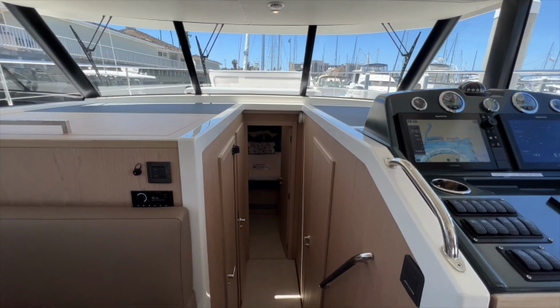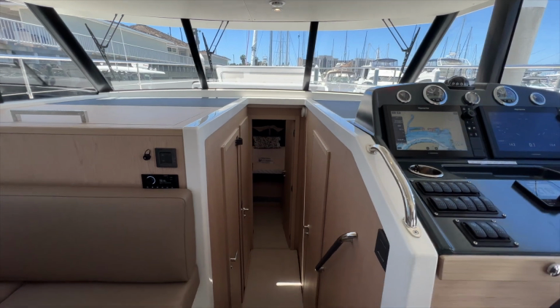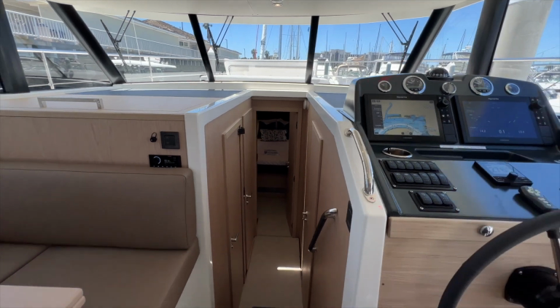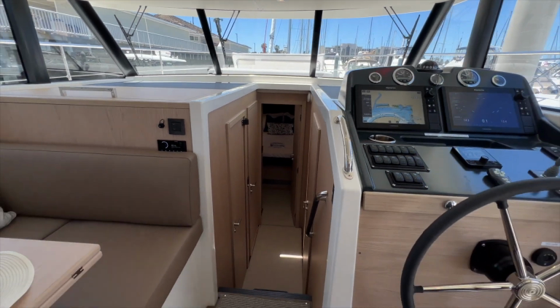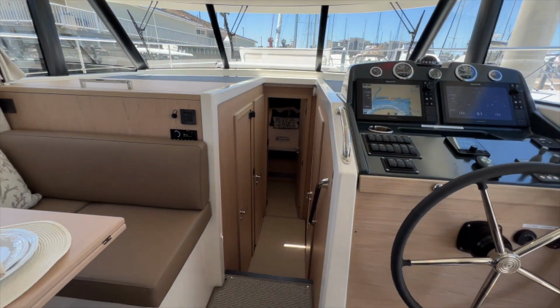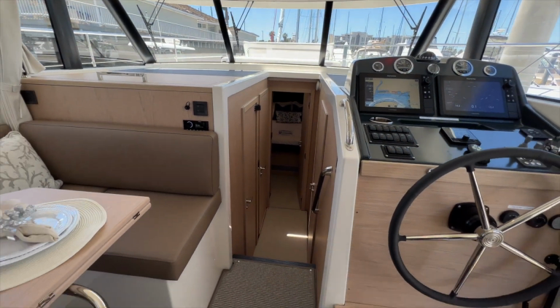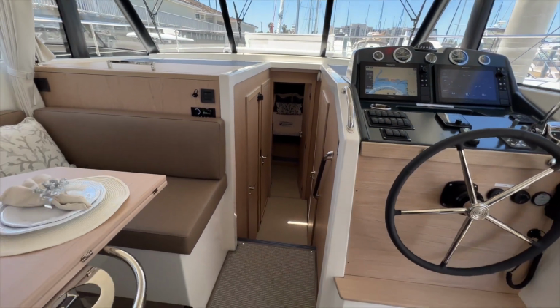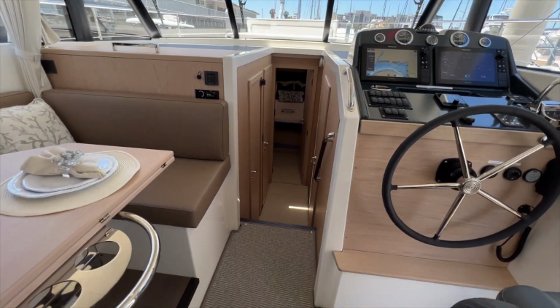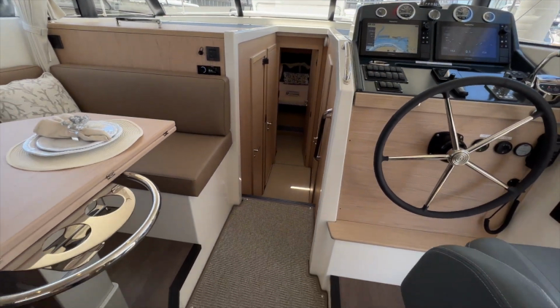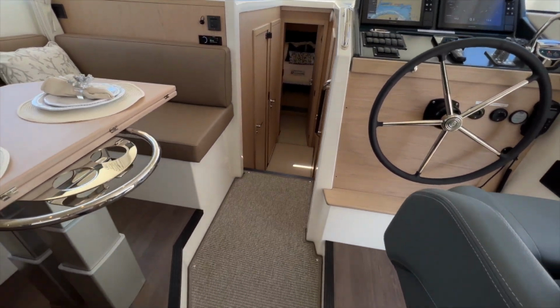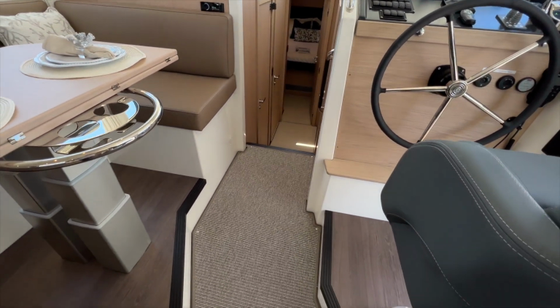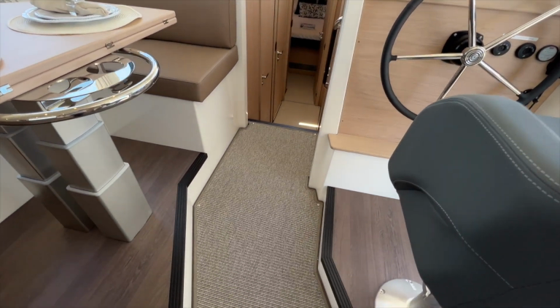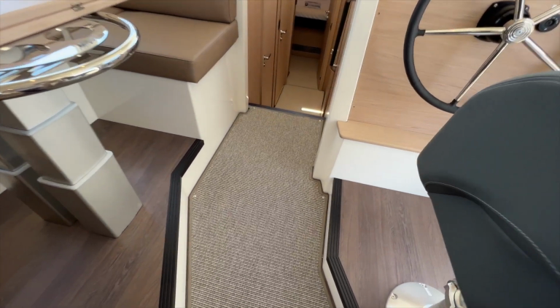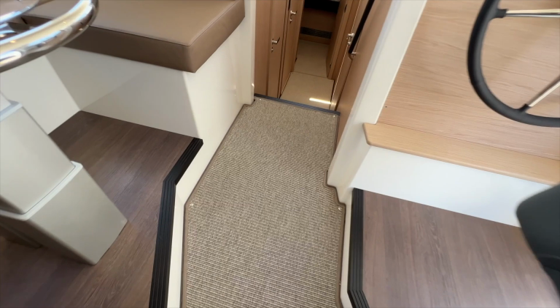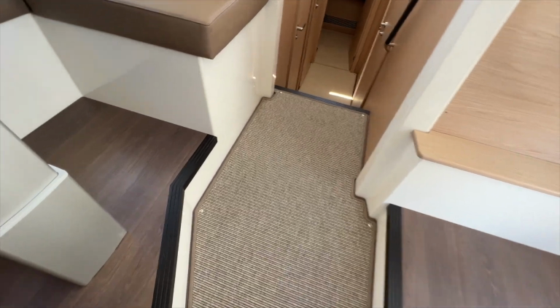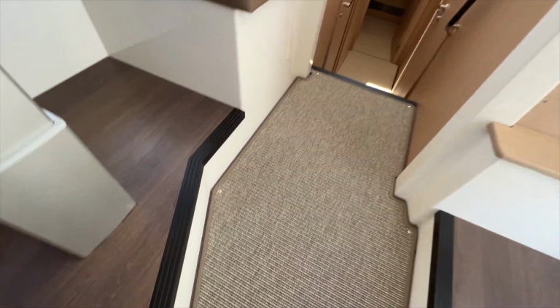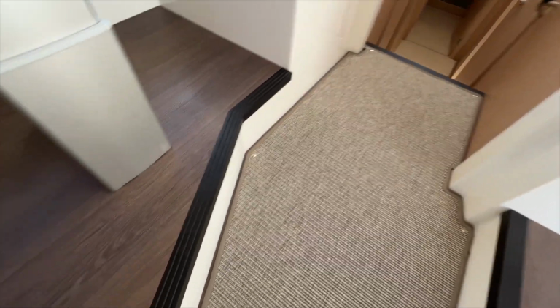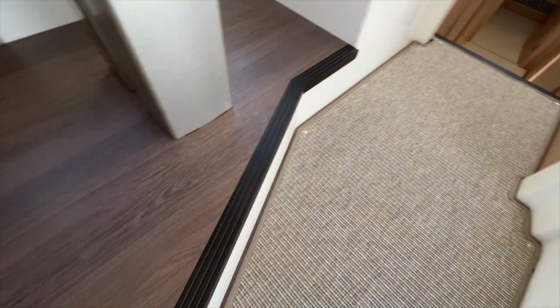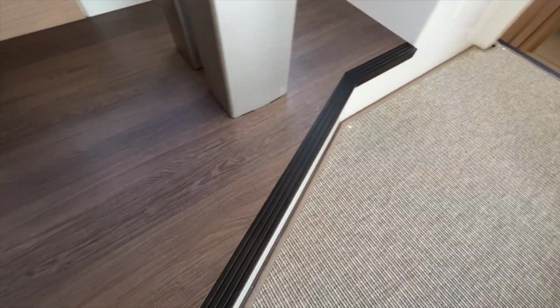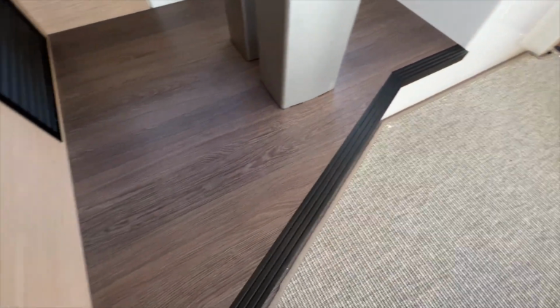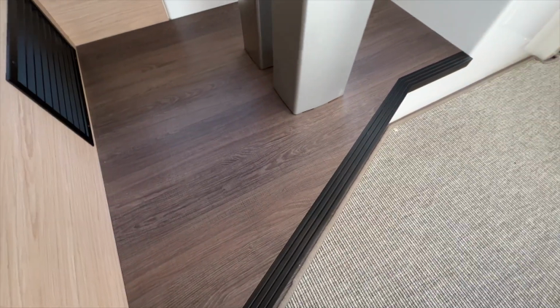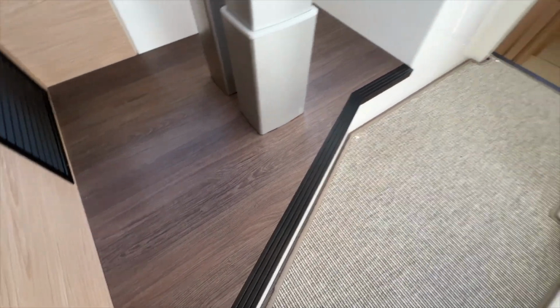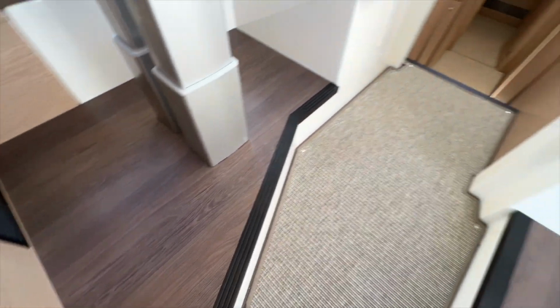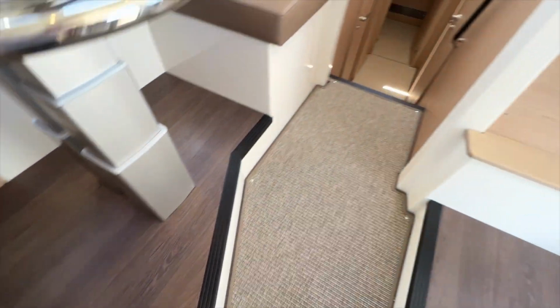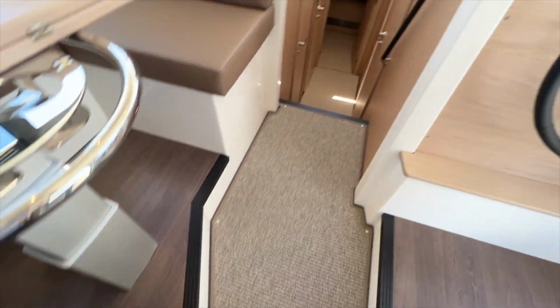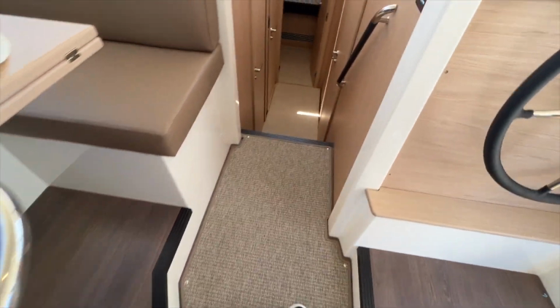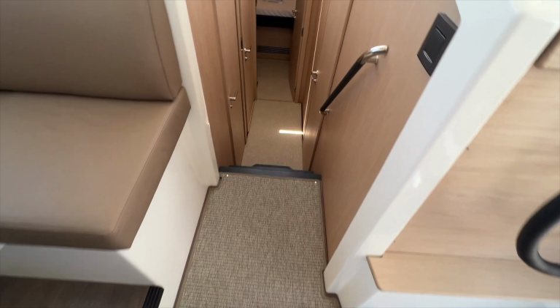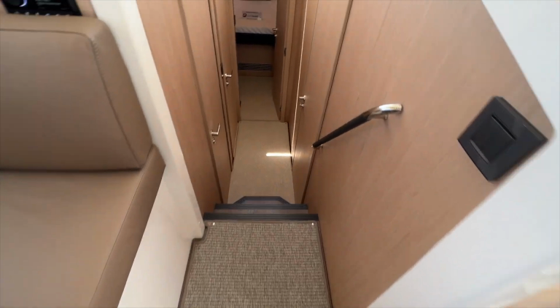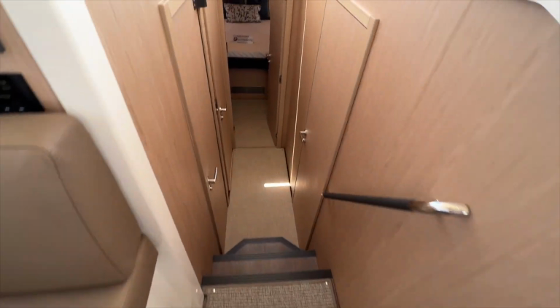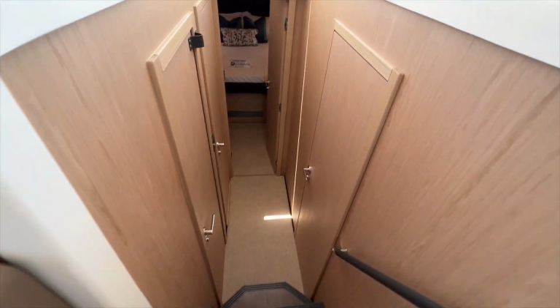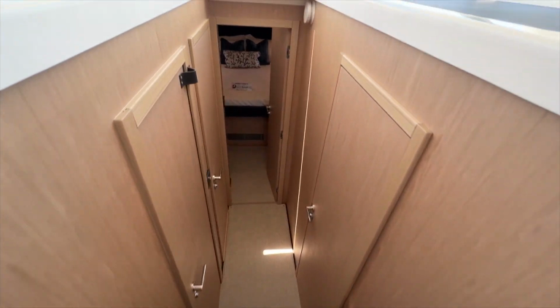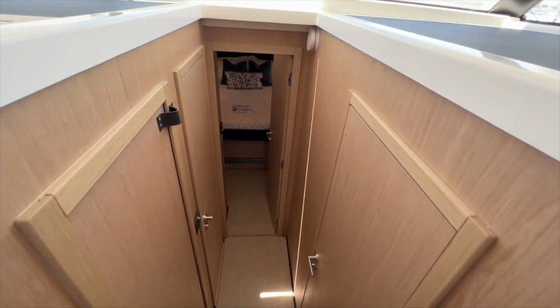This boat was ordered with the carpet kits in the salon and cabins from Beneteau. Underneath this carpet is the dark wood floor — it's really pretty. The carpet gives it a really nice homey feel.